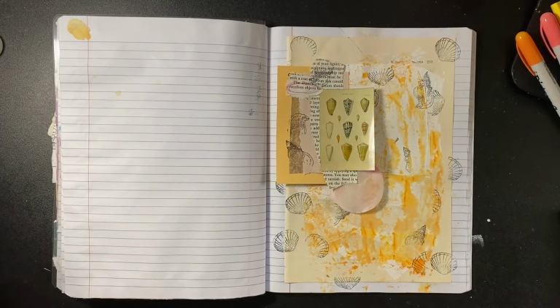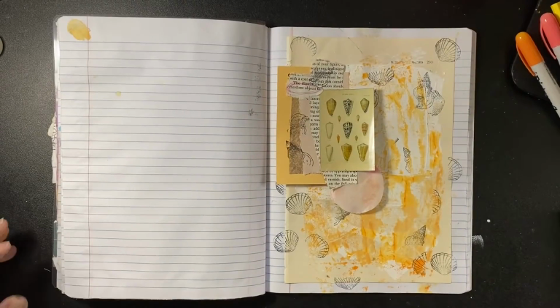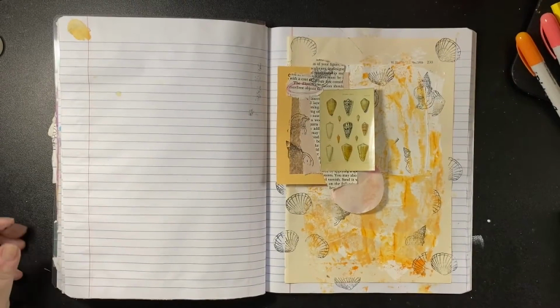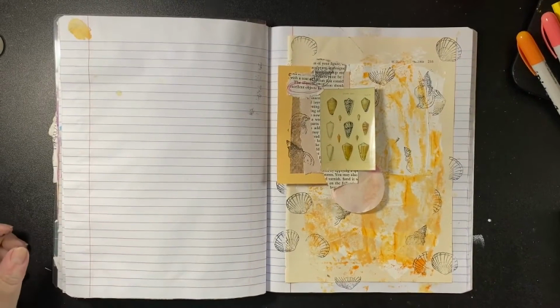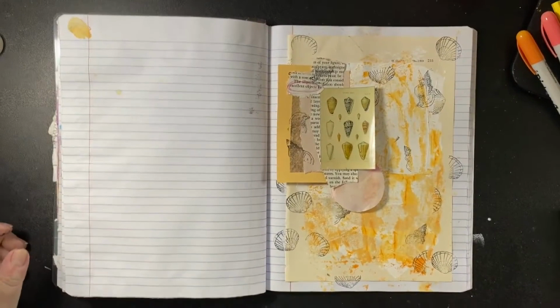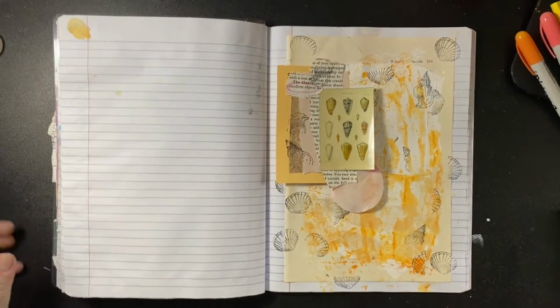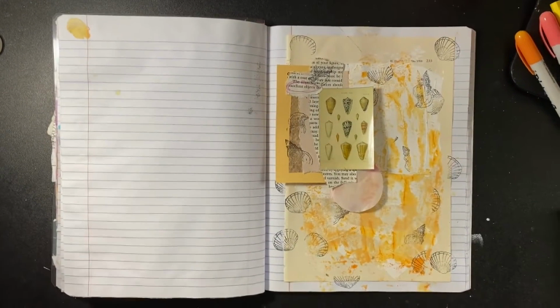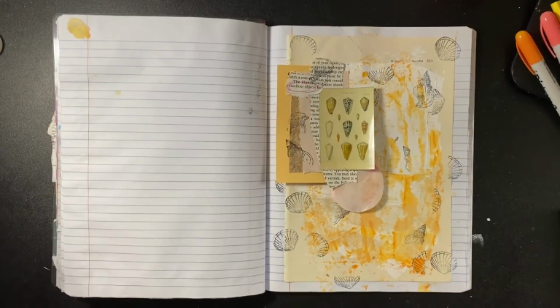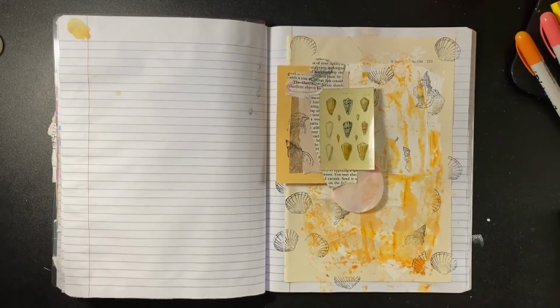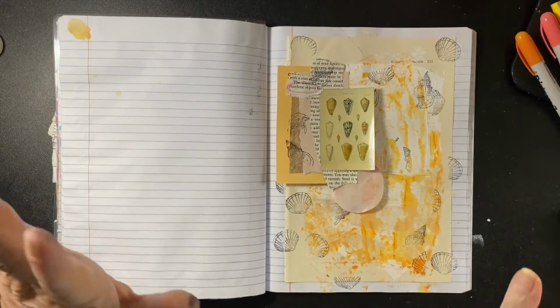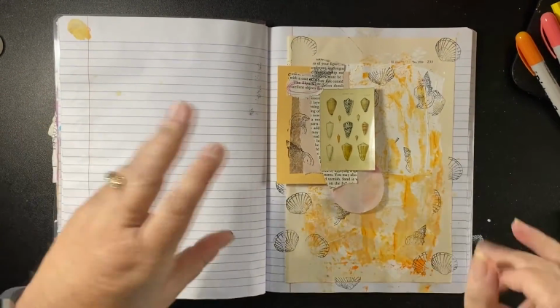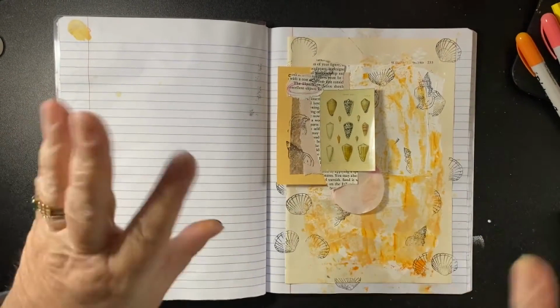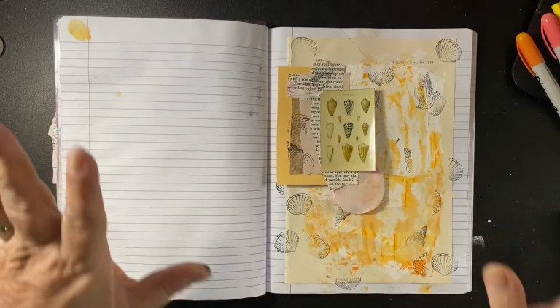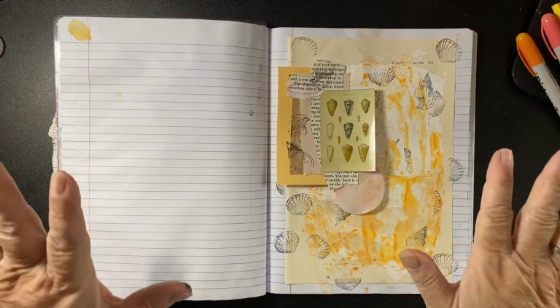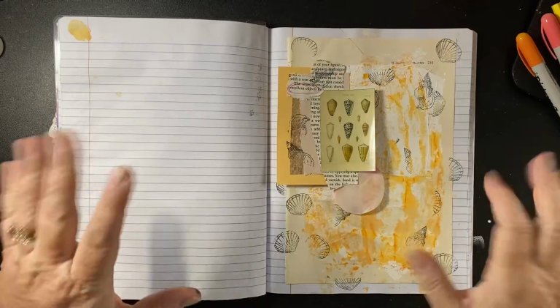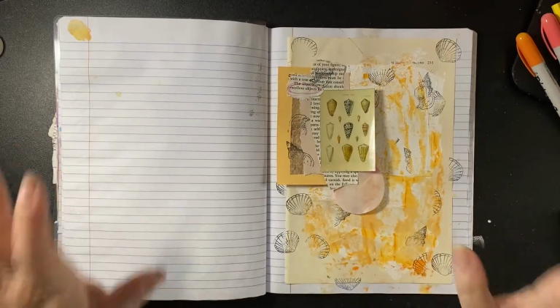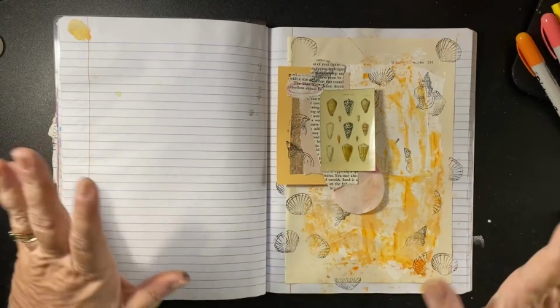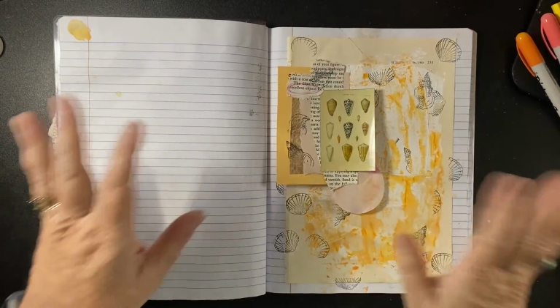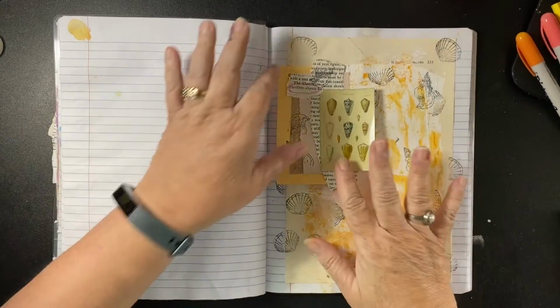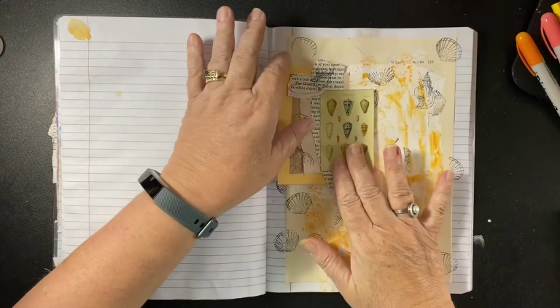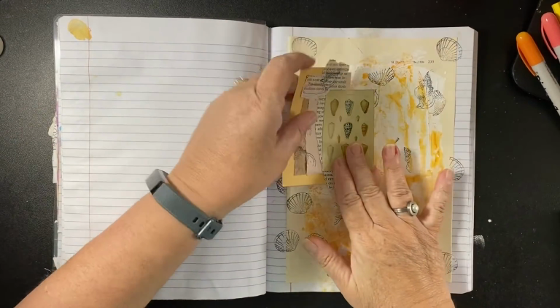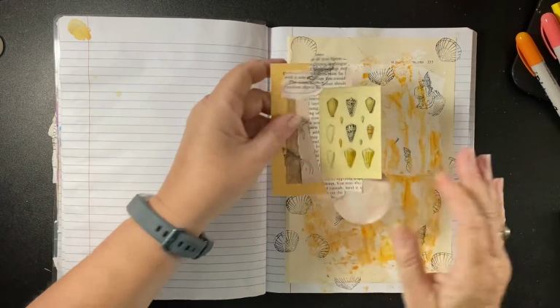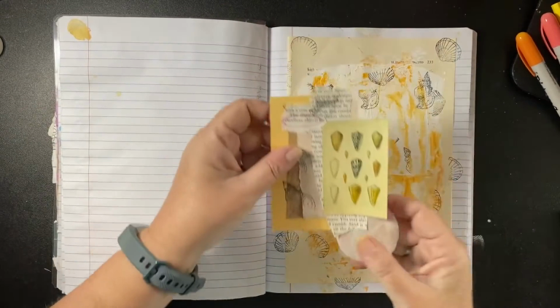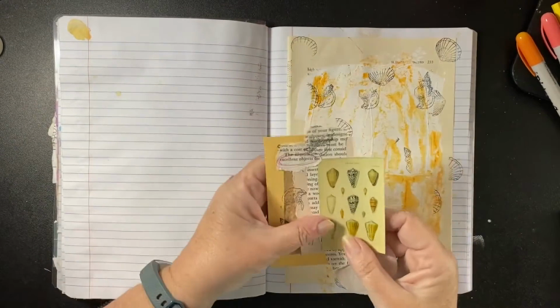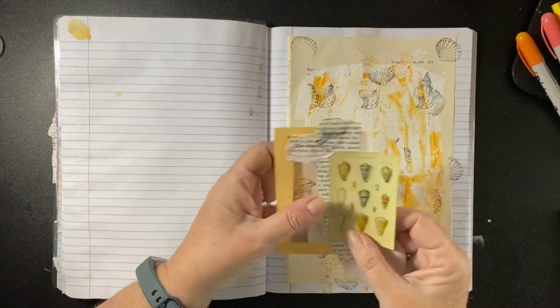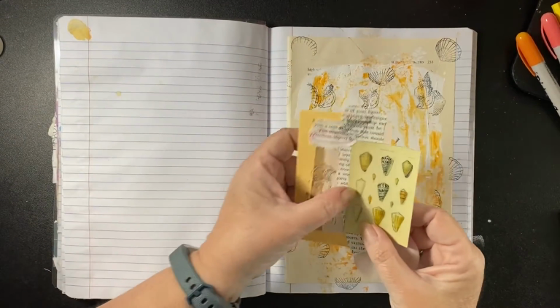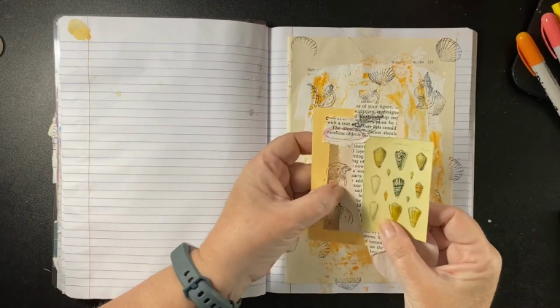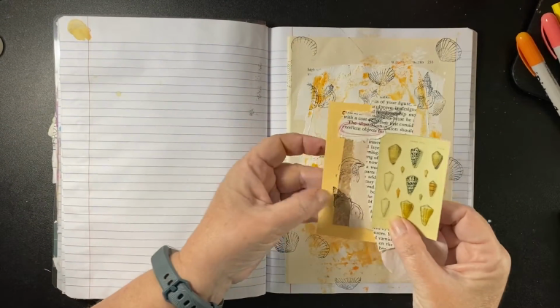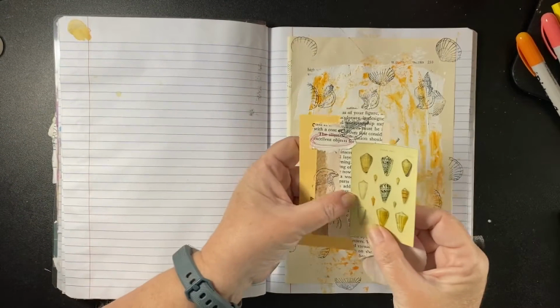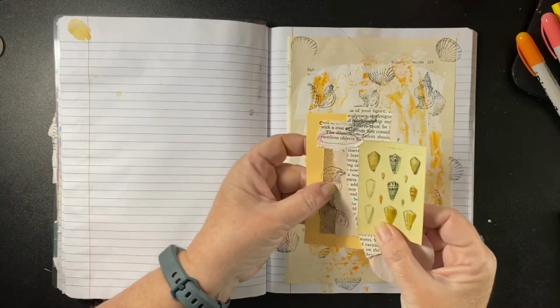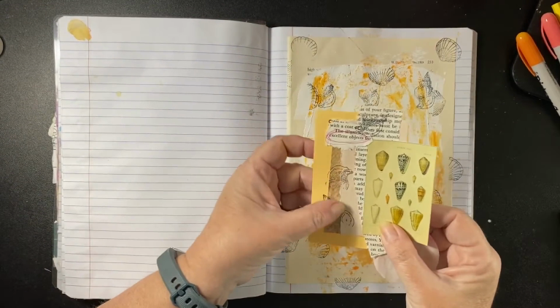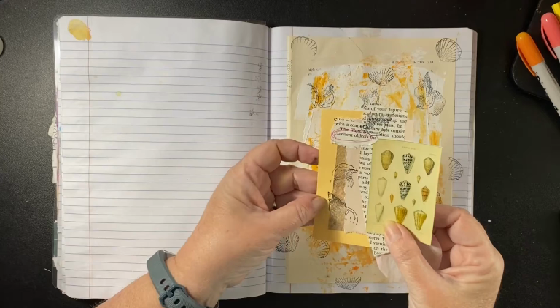I've been on the phone with my sister, so I started. I couldn't stand my hands not being busy, so I started without you. Sorry. I layered a bunch of little snippets.